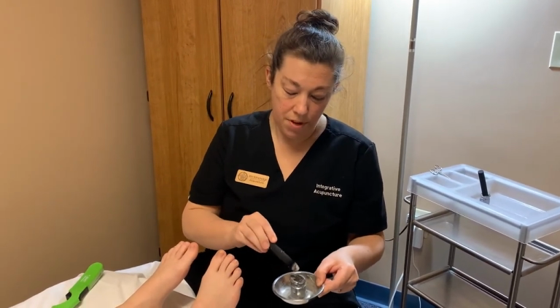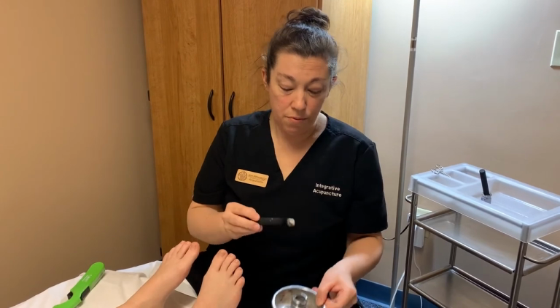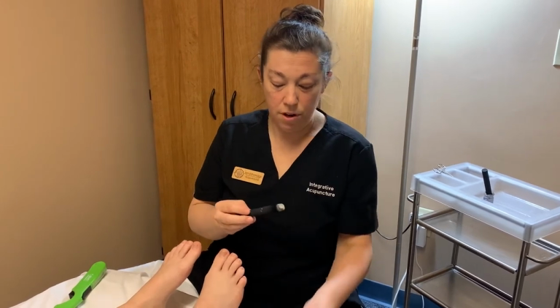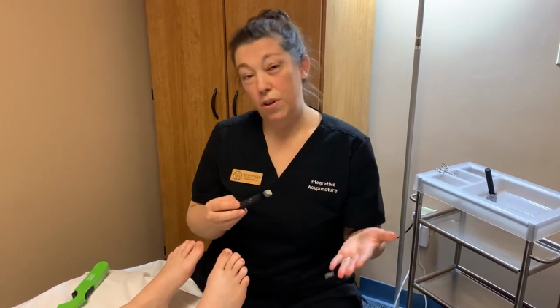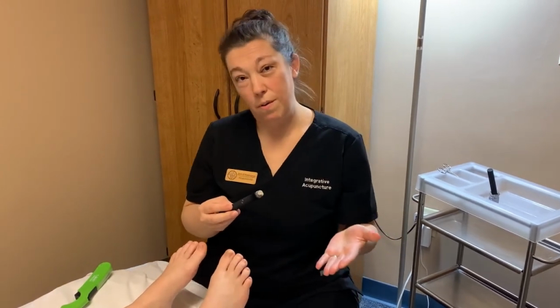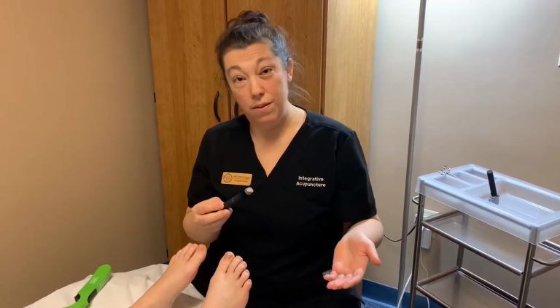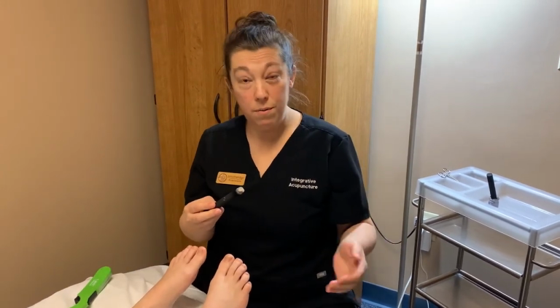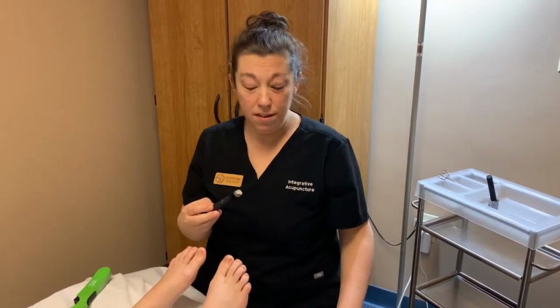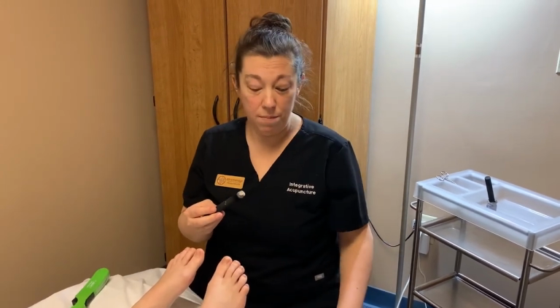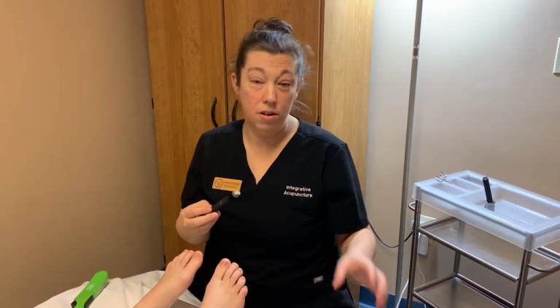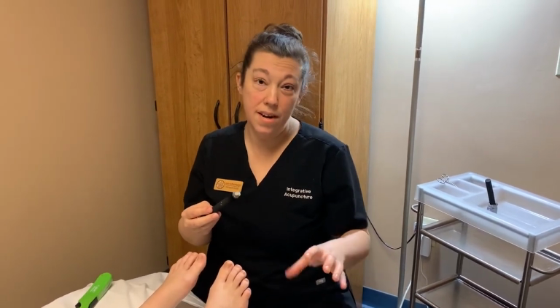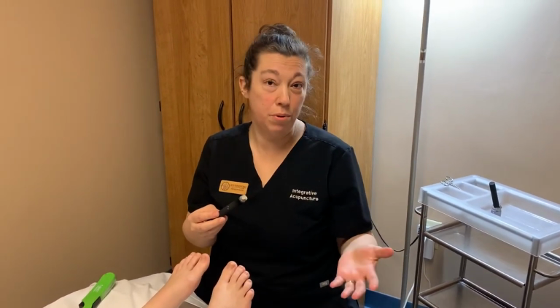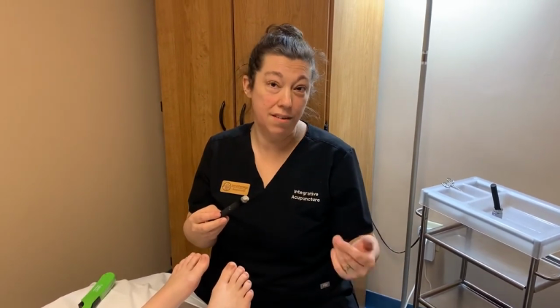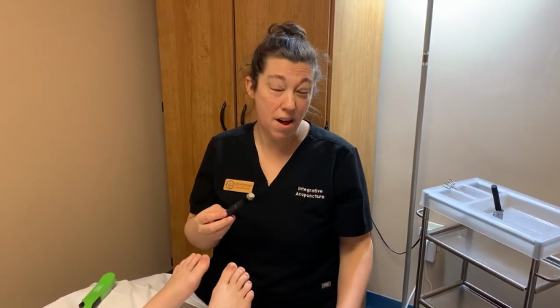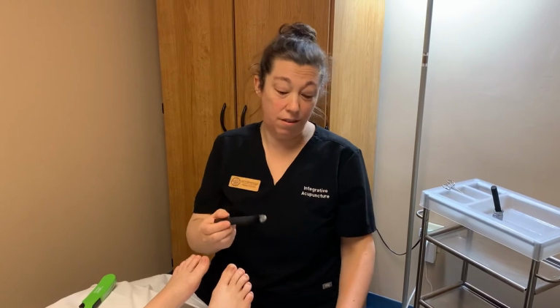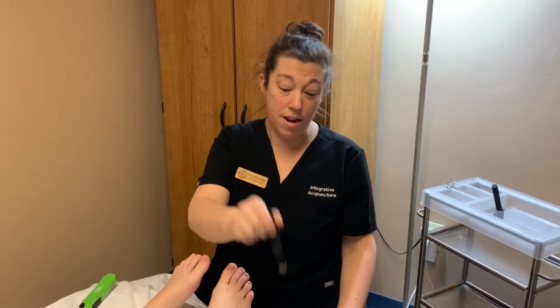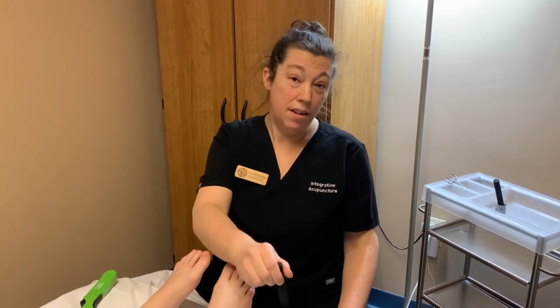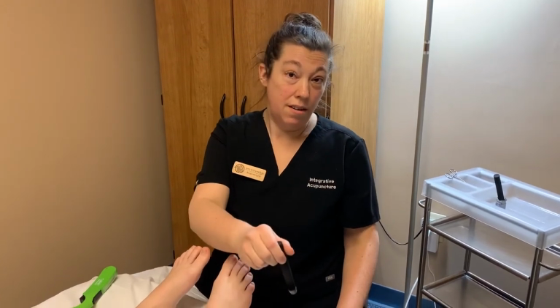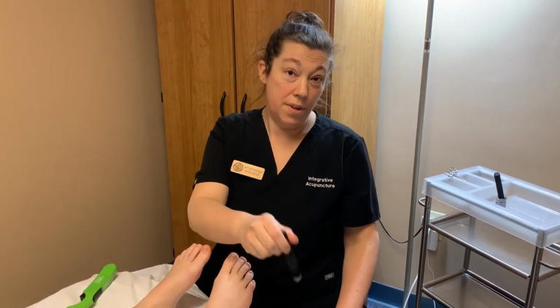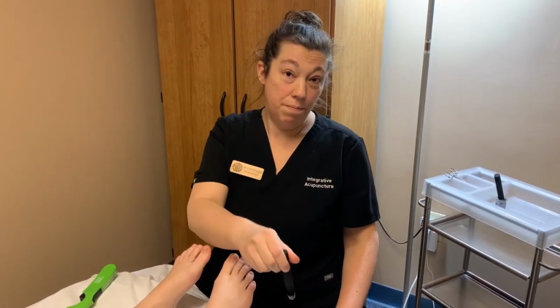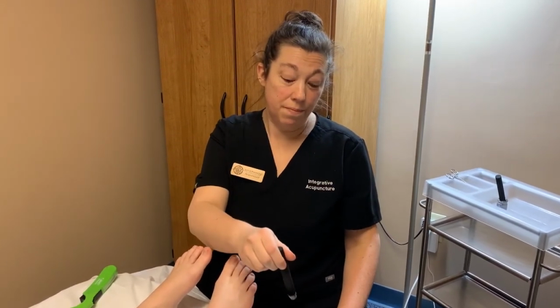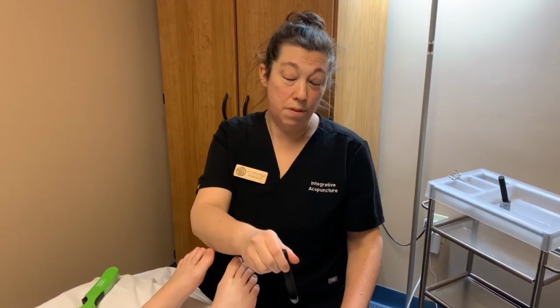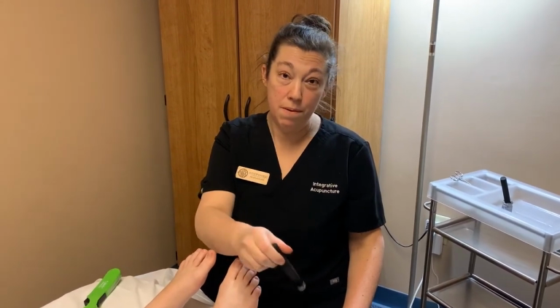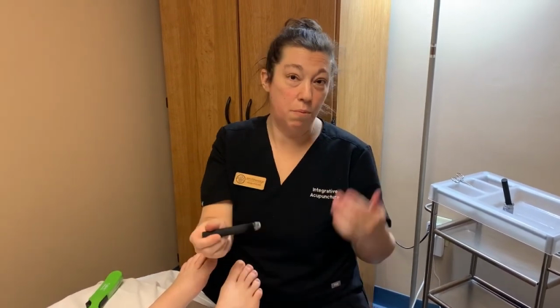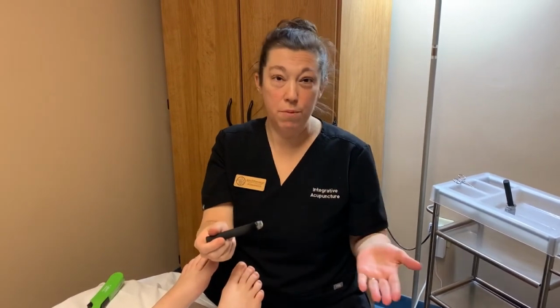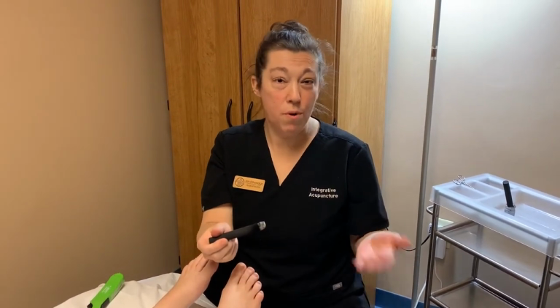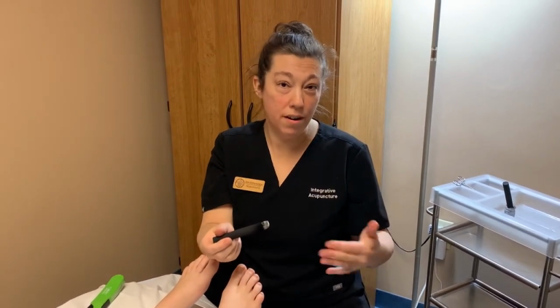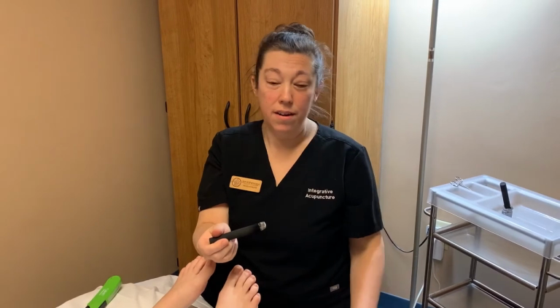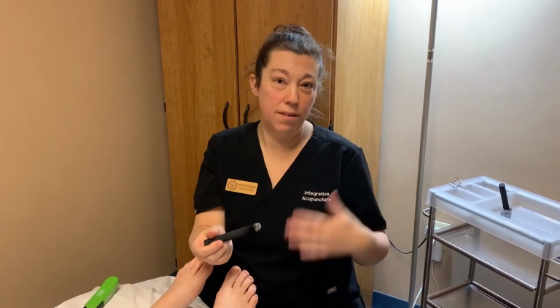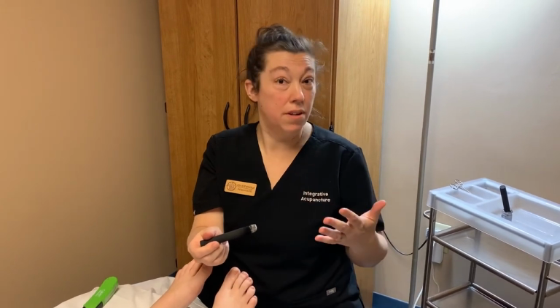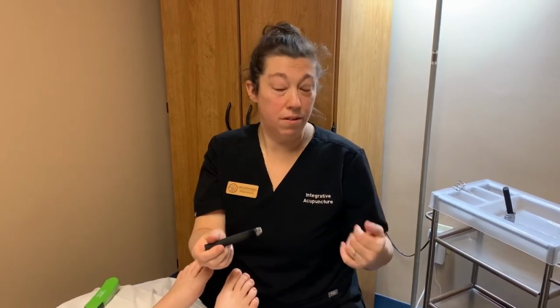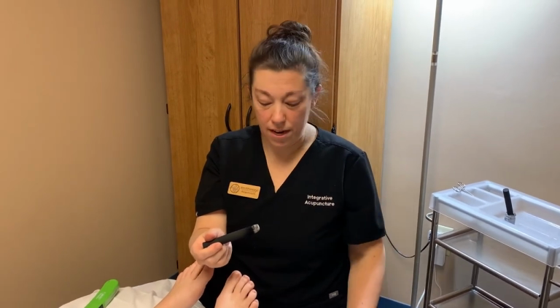Before you start, make sure you have a good way to extinguish it. Either a jar of sand or a plant pot is a great way to put the flame out. You don't want to use water because it'll be really difficult to light it again.